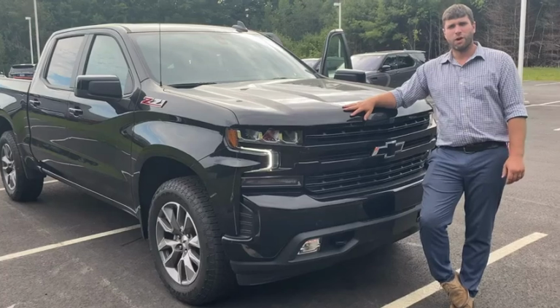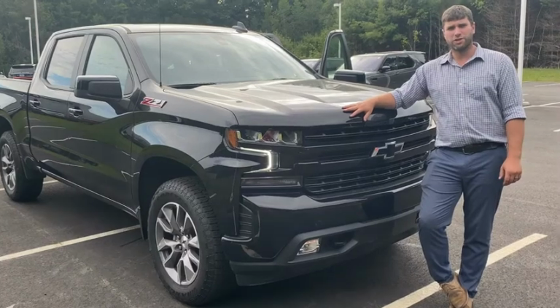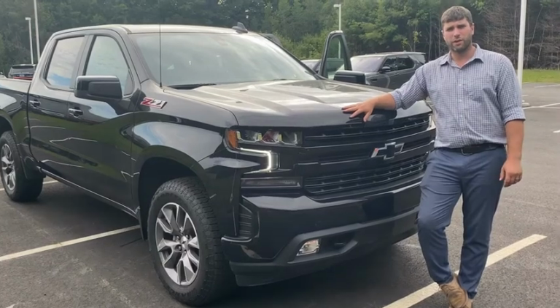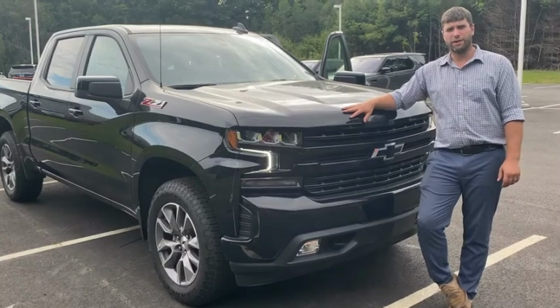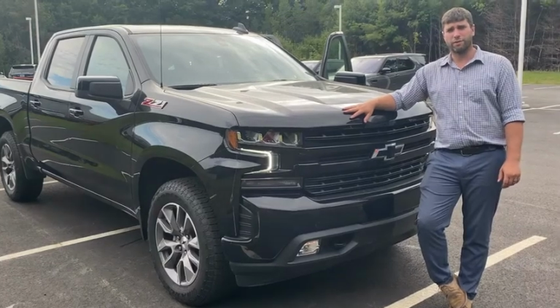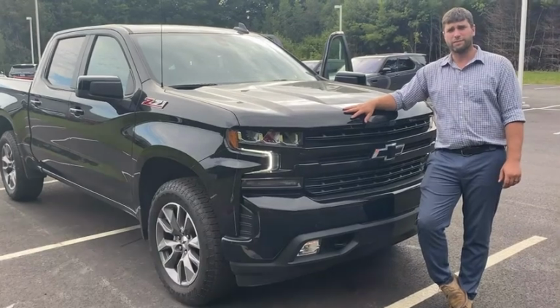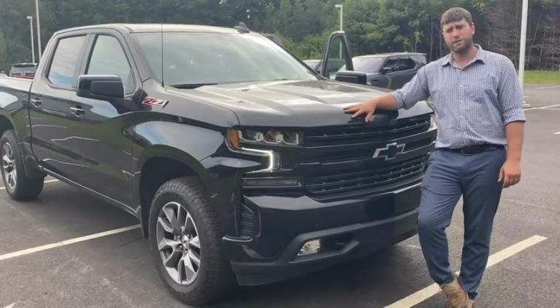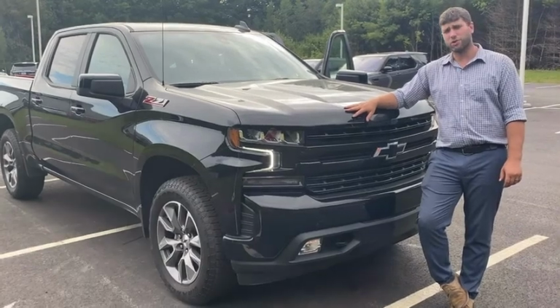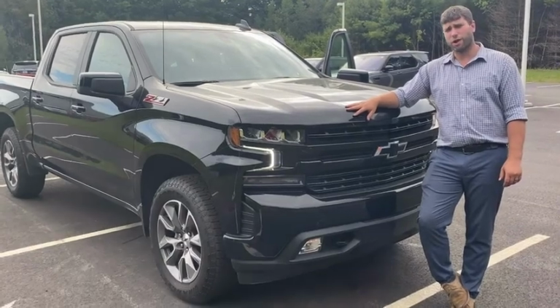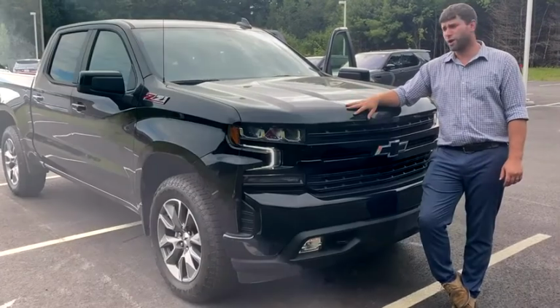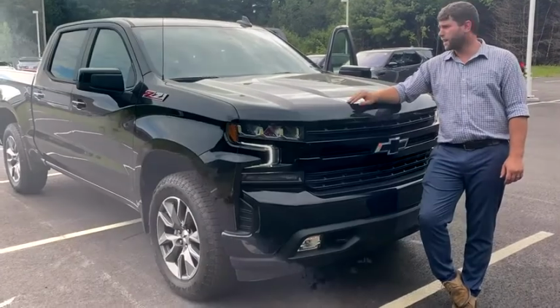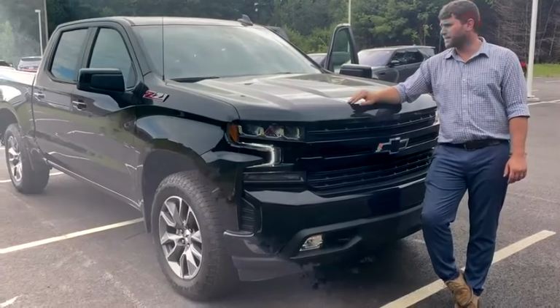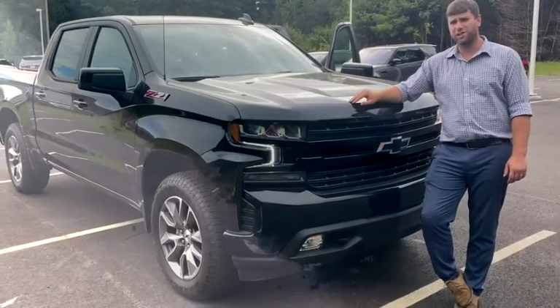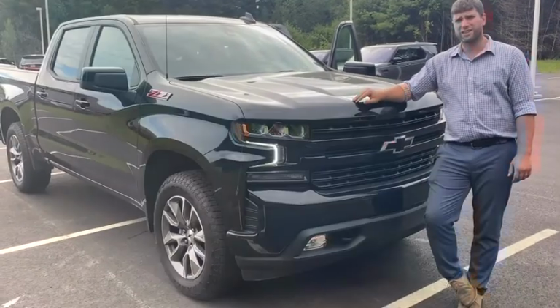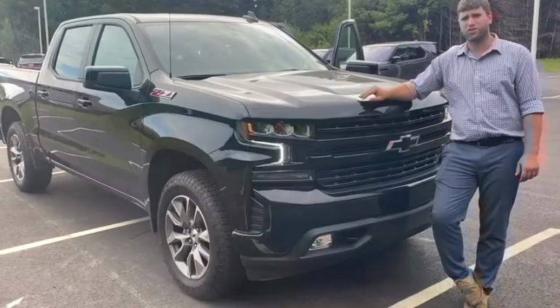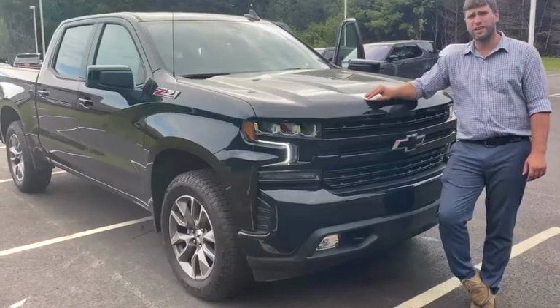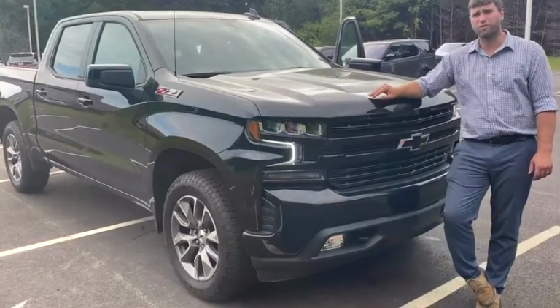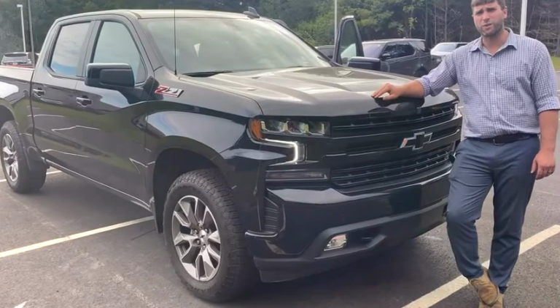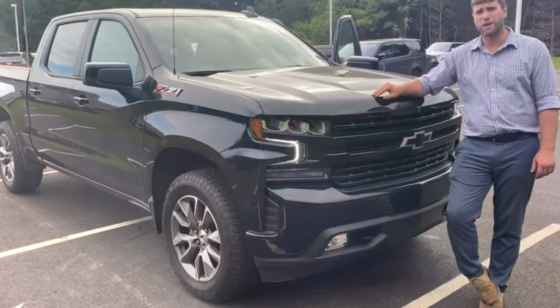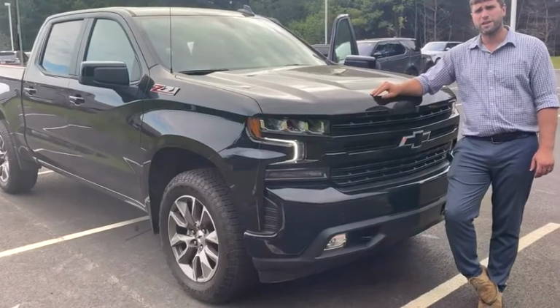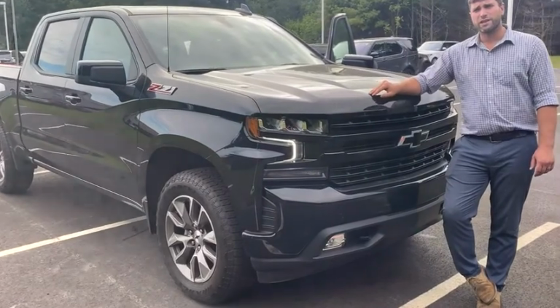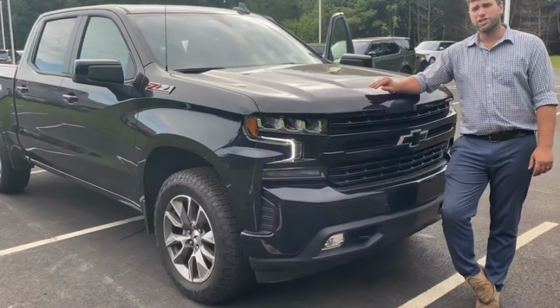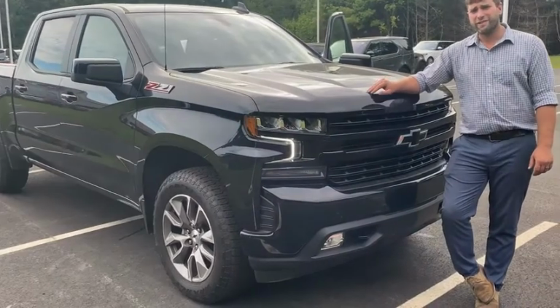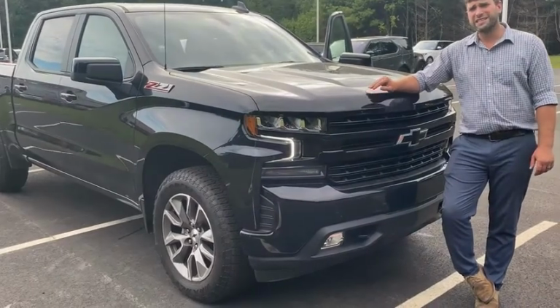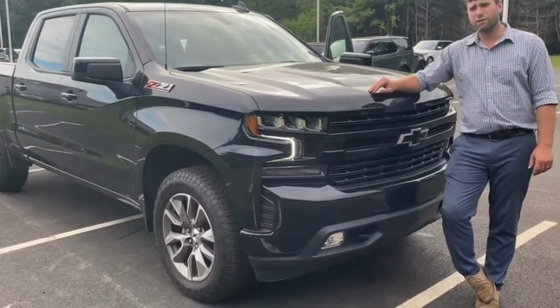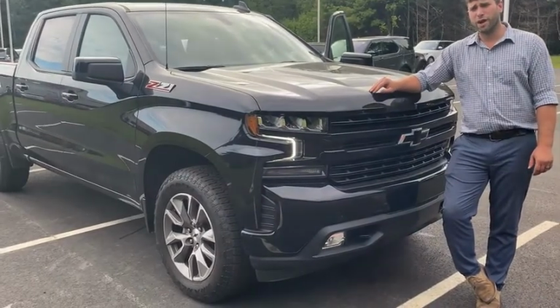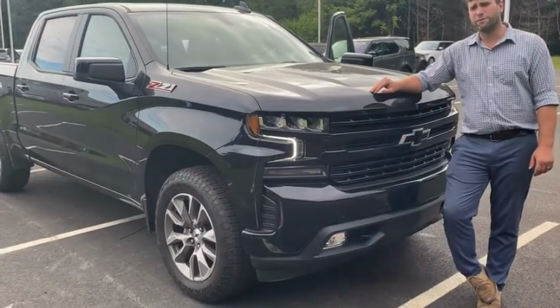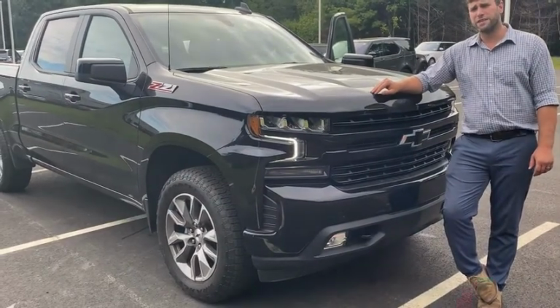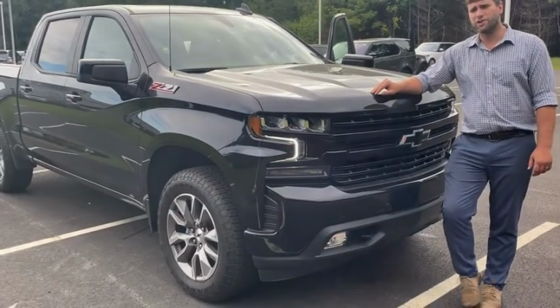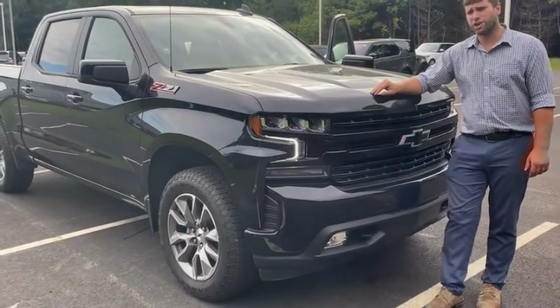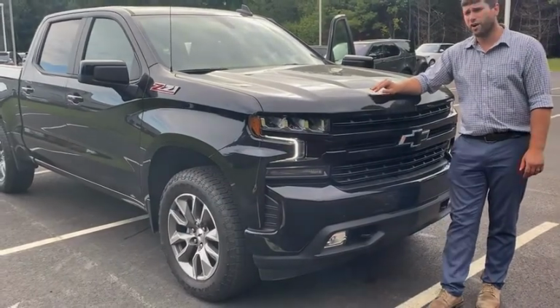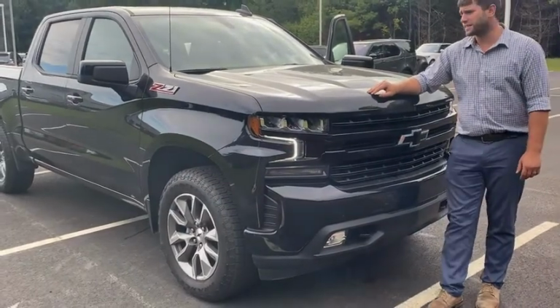Welcome to Jaguar Land Rover. My name is Jordan Rothrock. Today we're going to take a look at this 2021 Chevy Silverado 1500 RST.